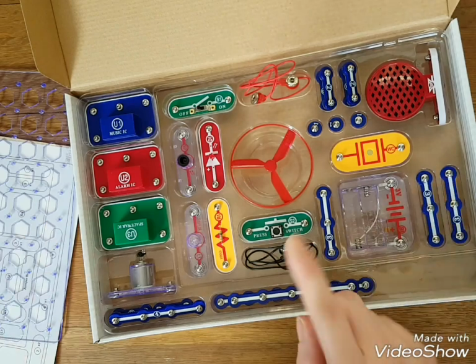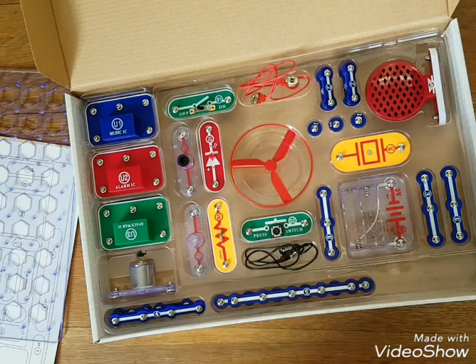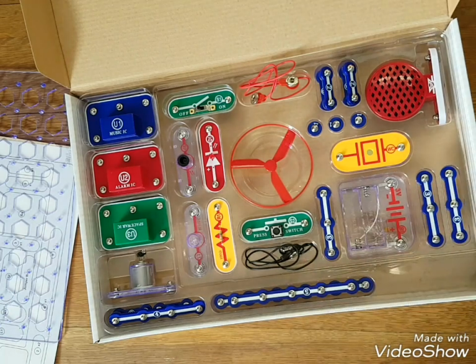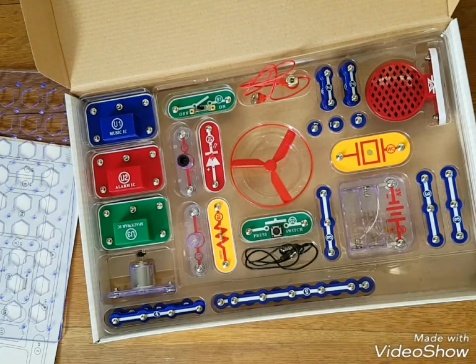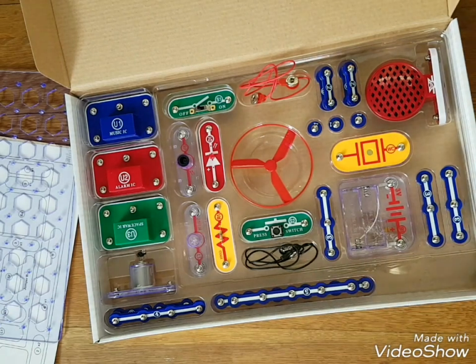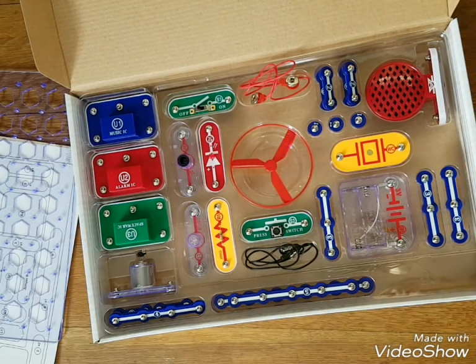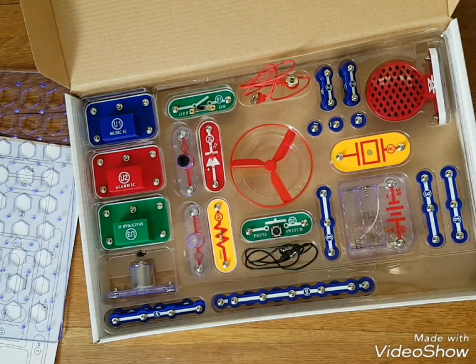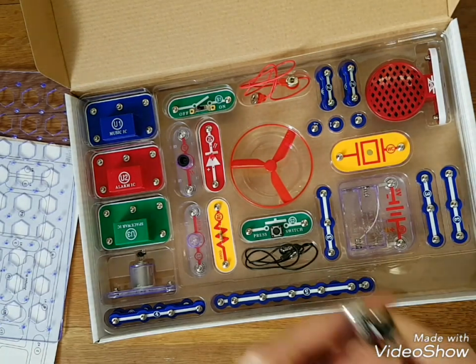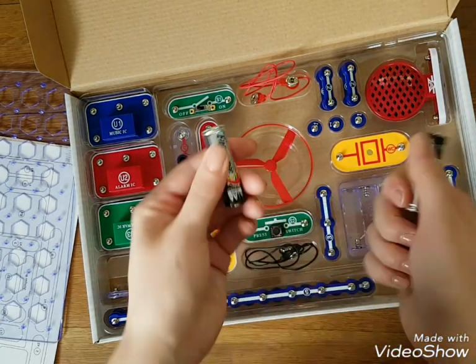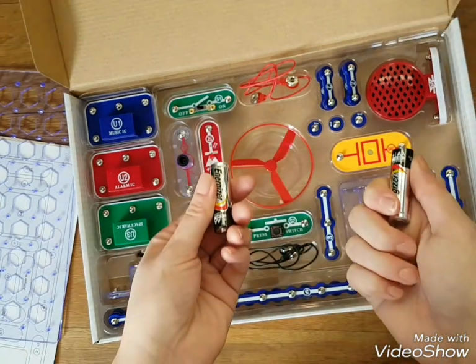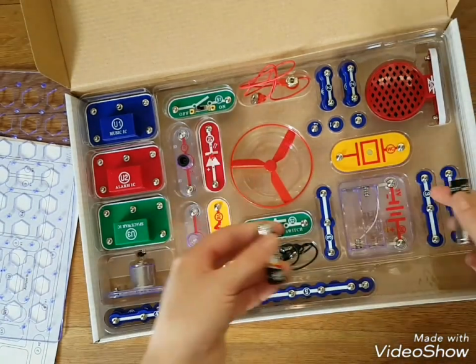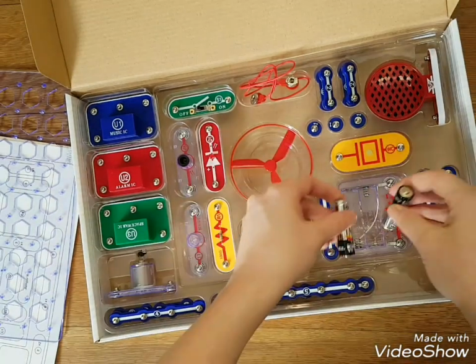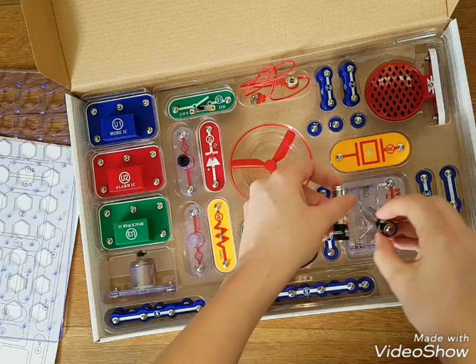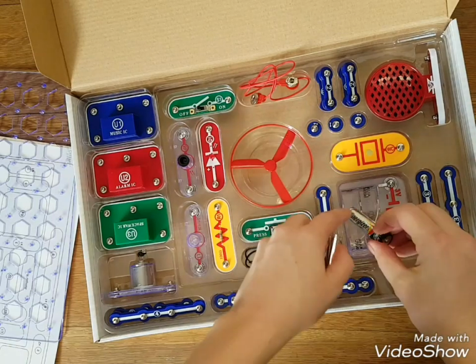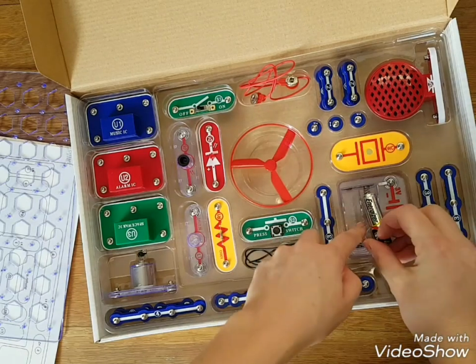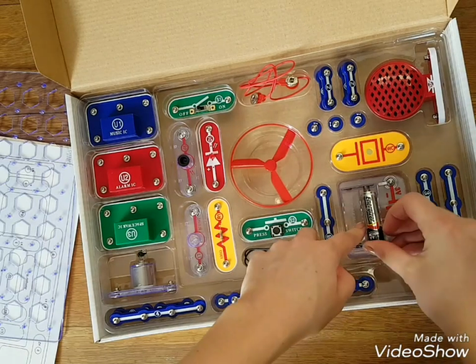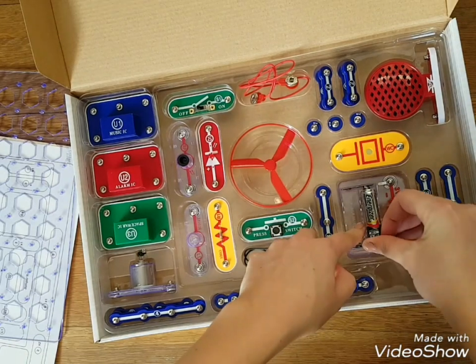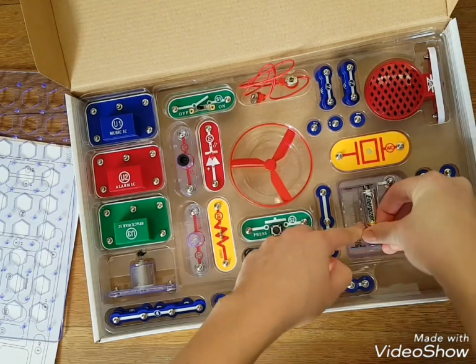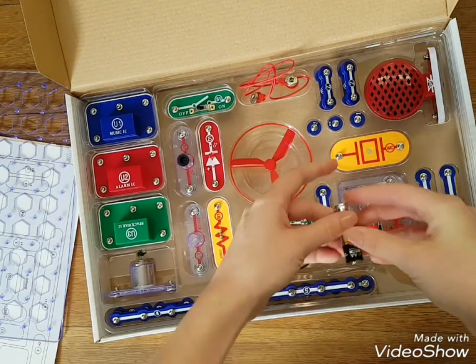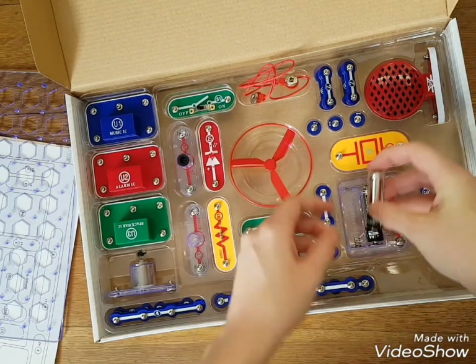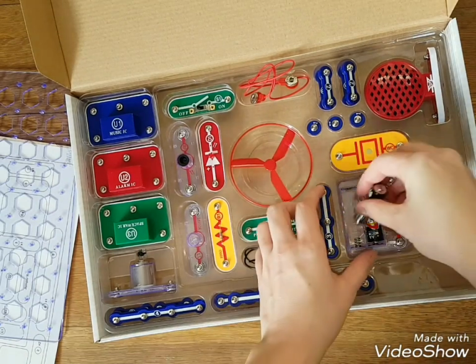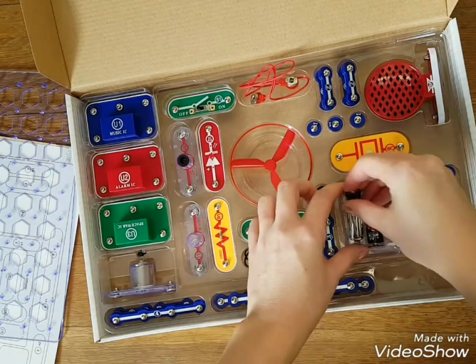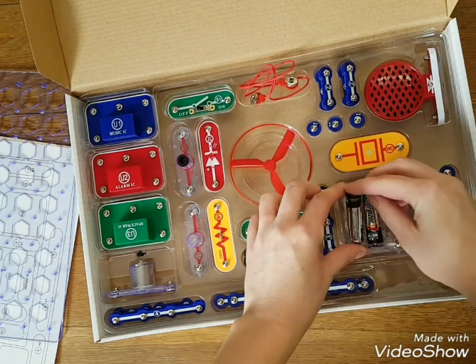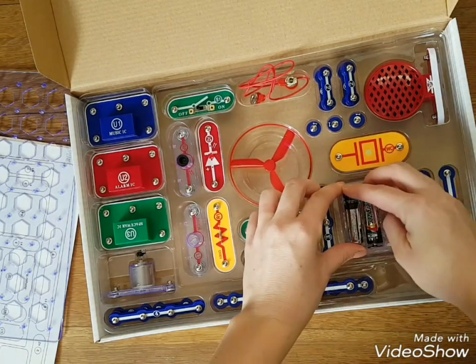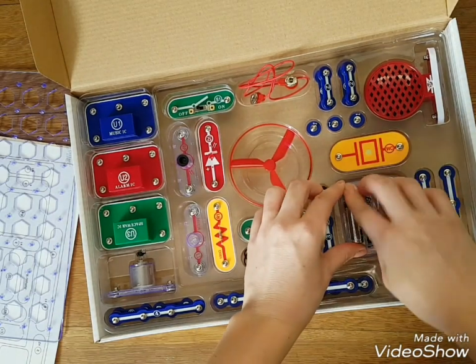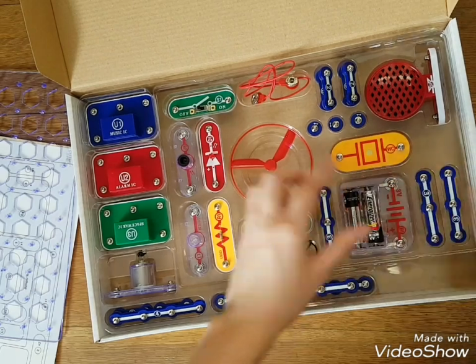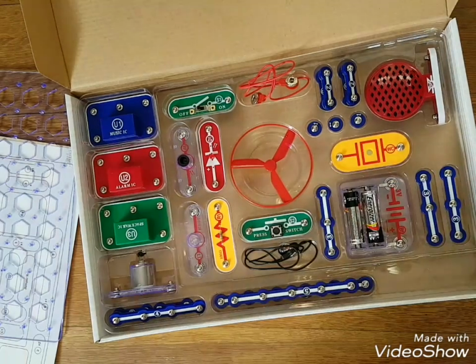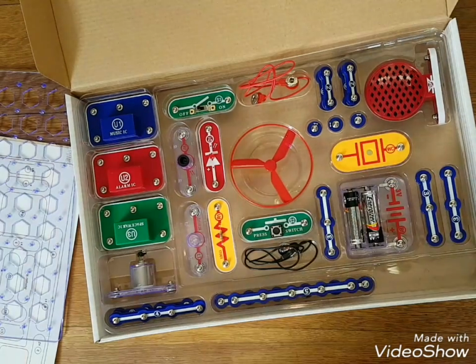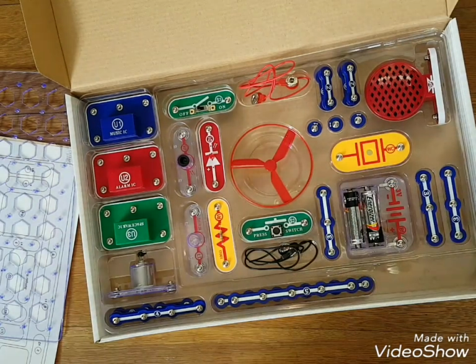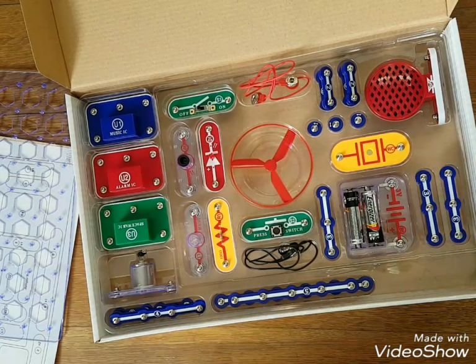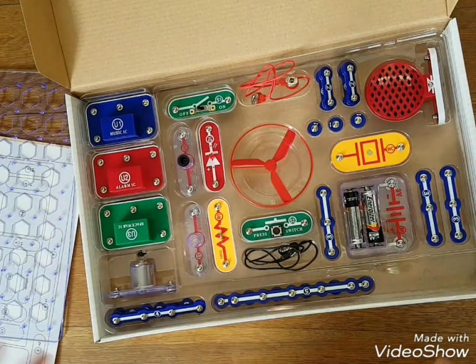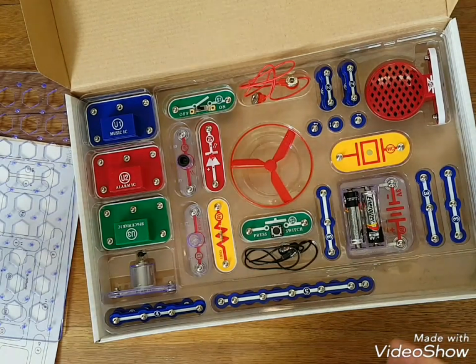It does not come with batteries, so you've got to get your batteries in there. You can go like this — just two double A's — and then you're good to go.